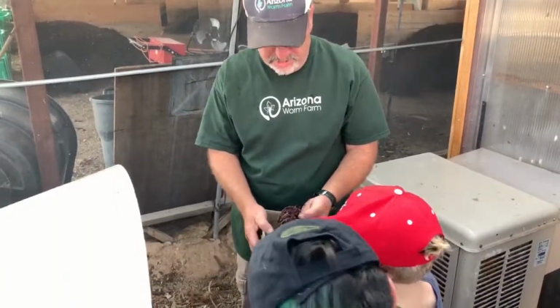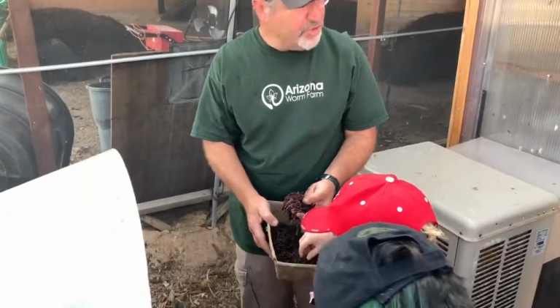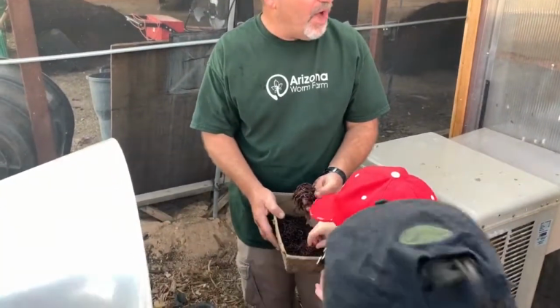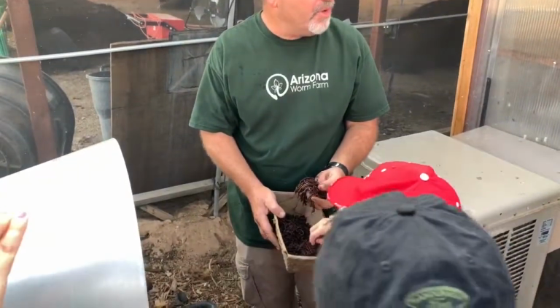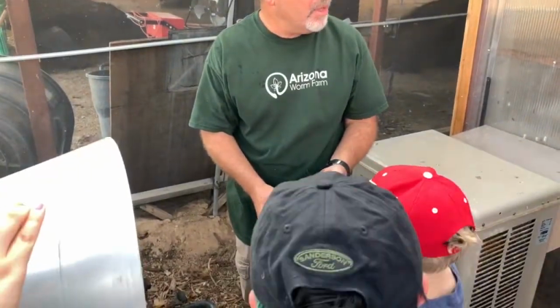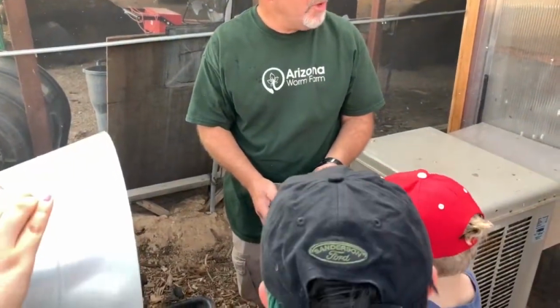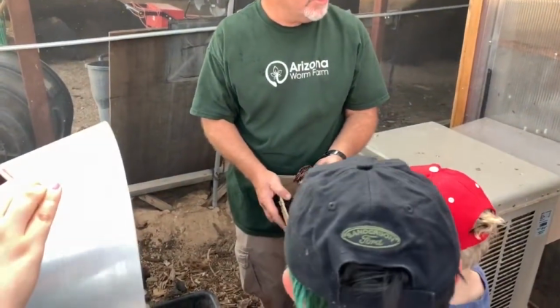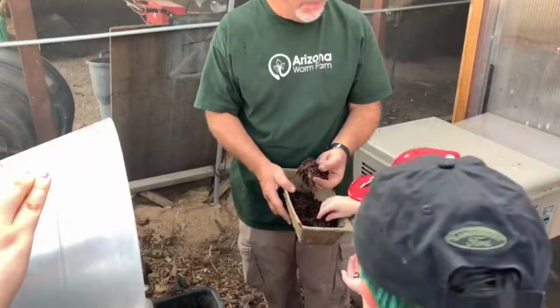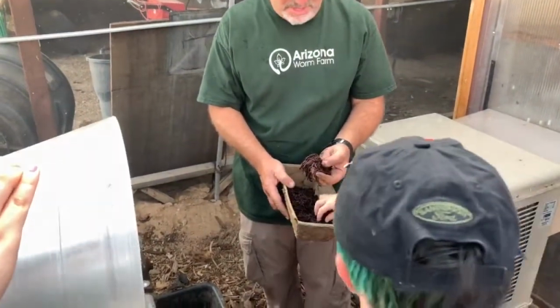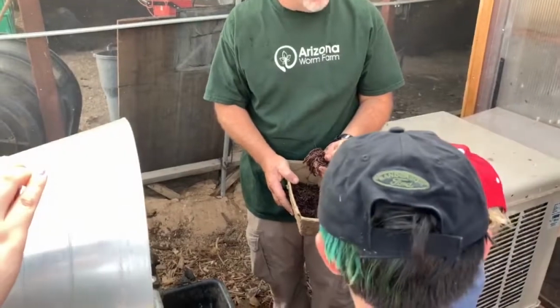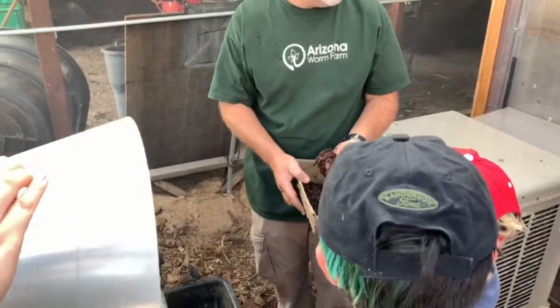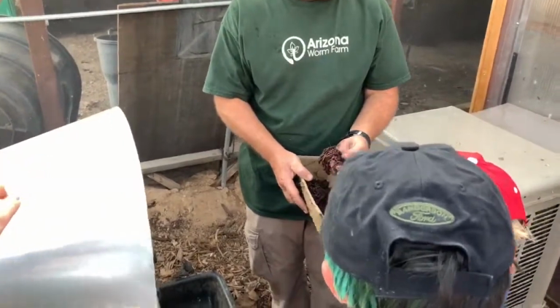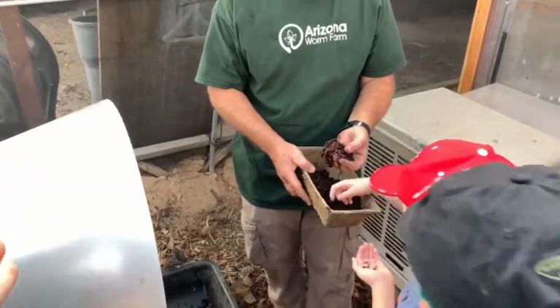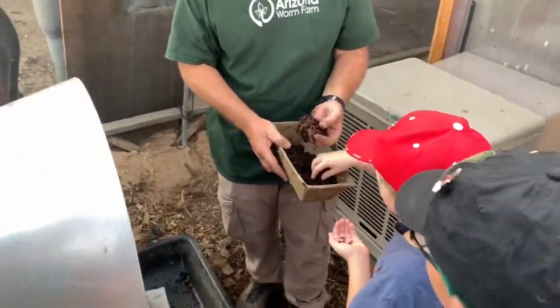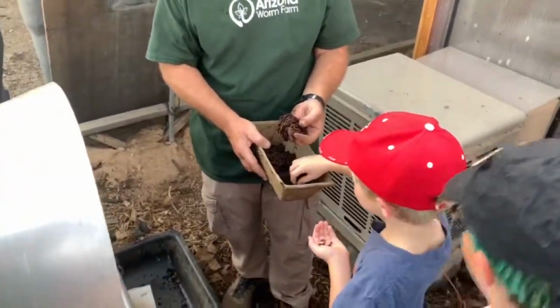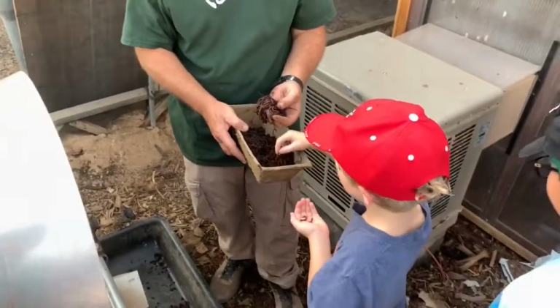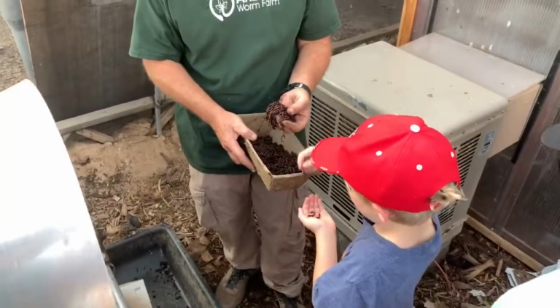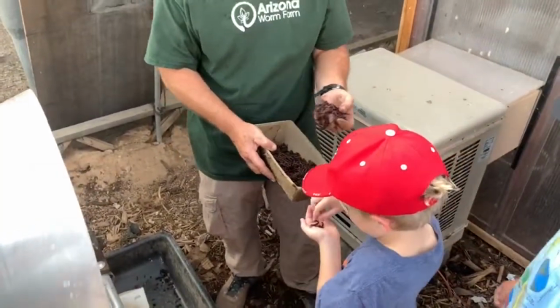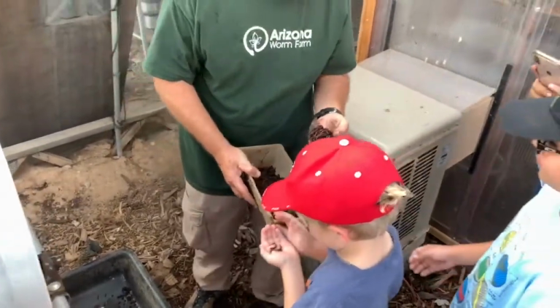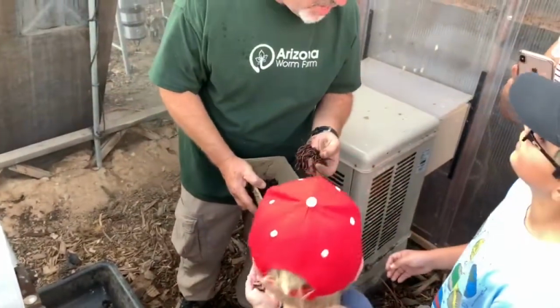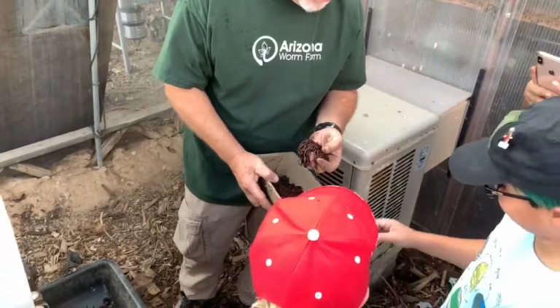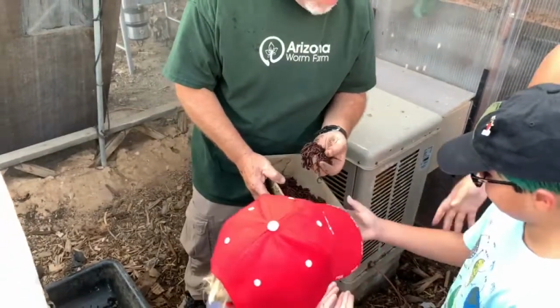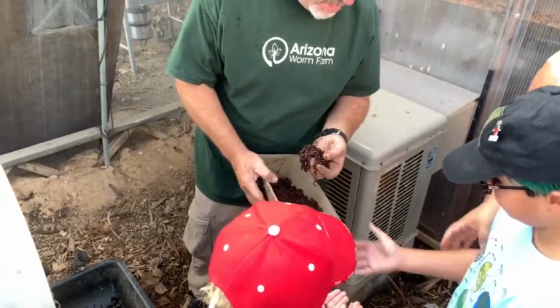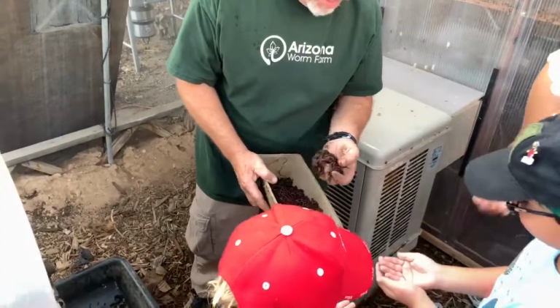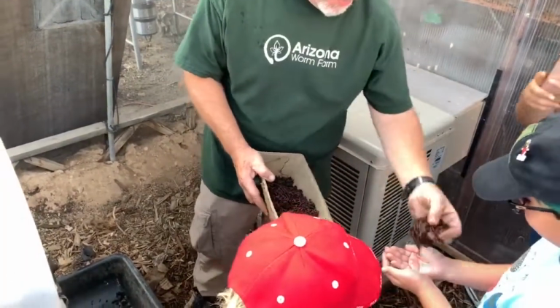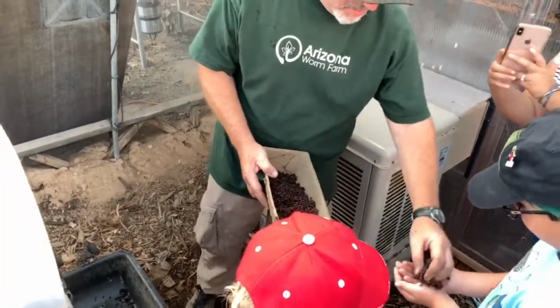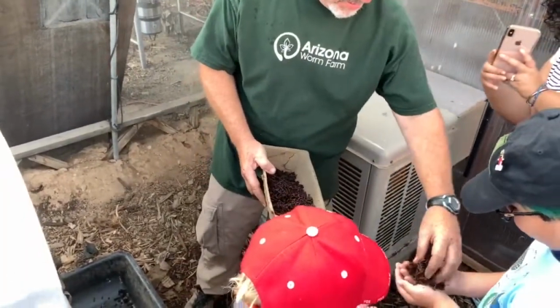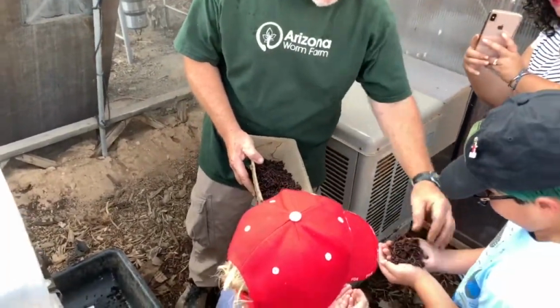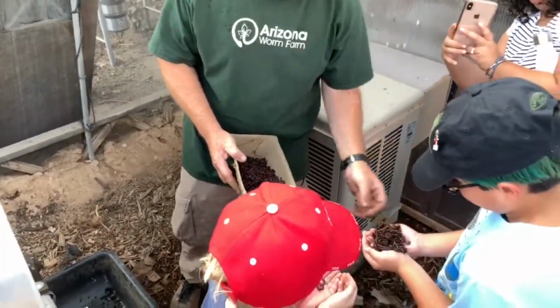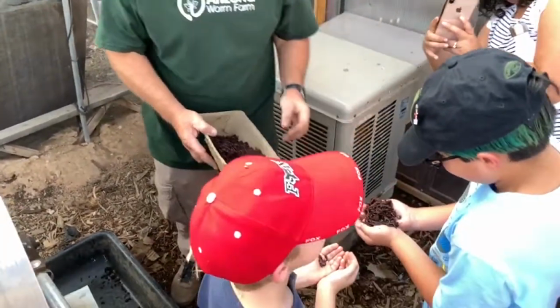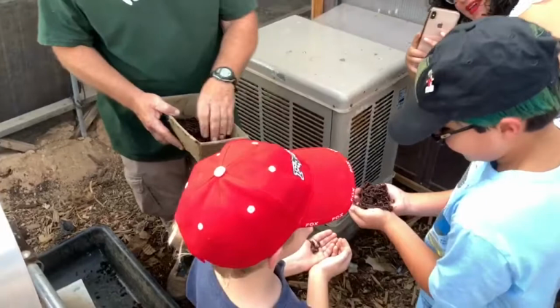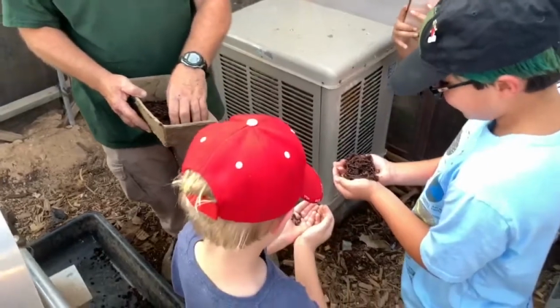So here's your photo op — make a cup with two hands. That's four or five hundred worms right there.